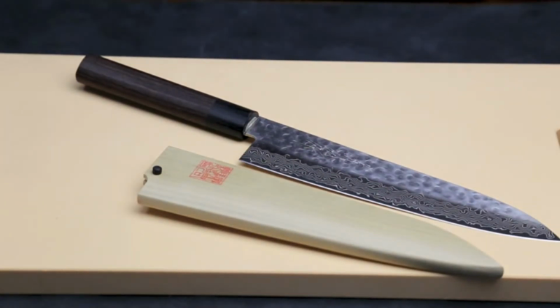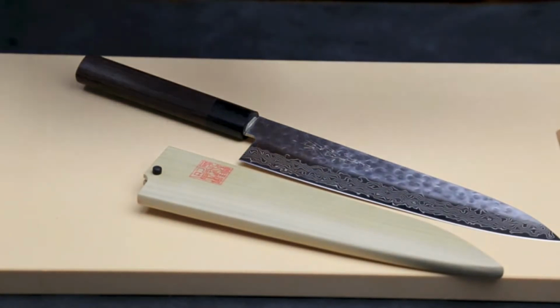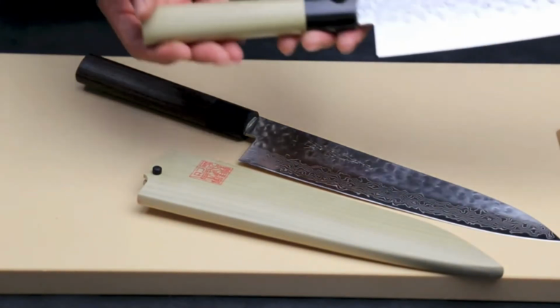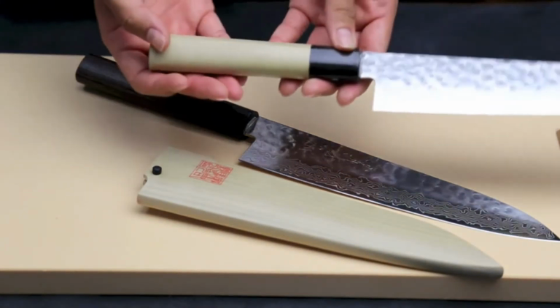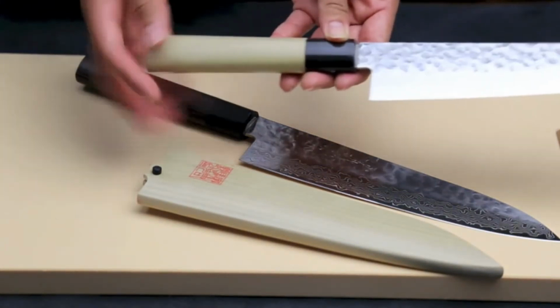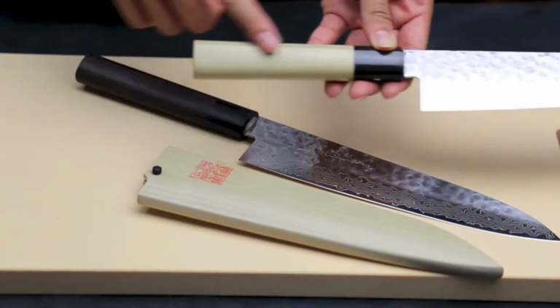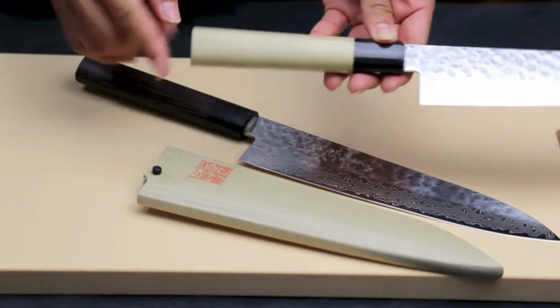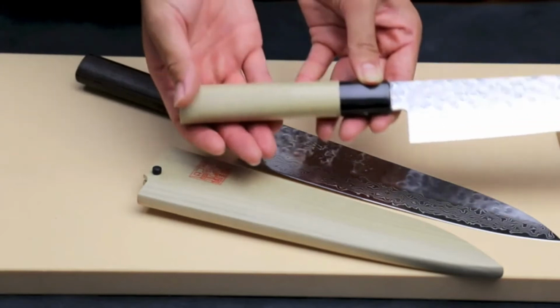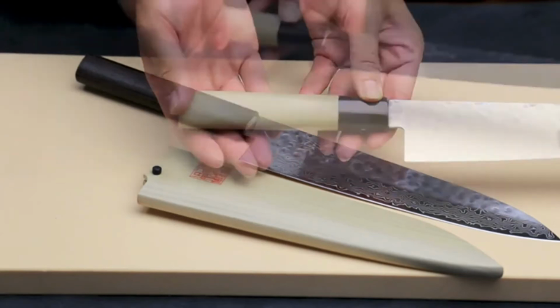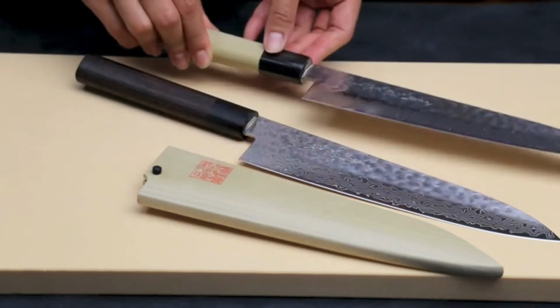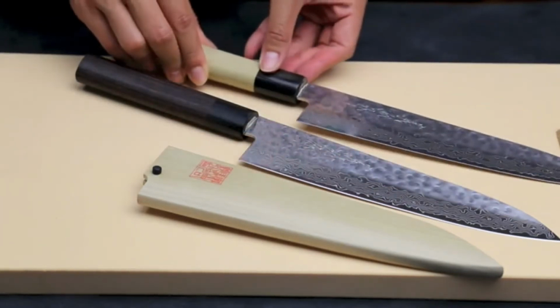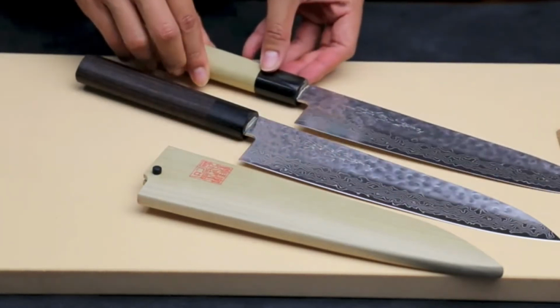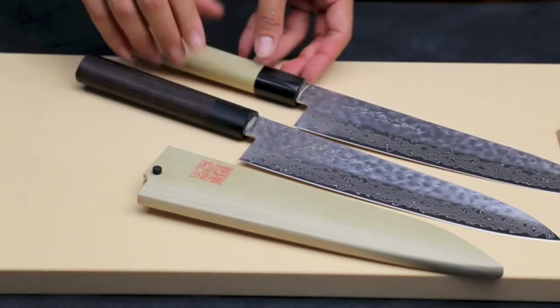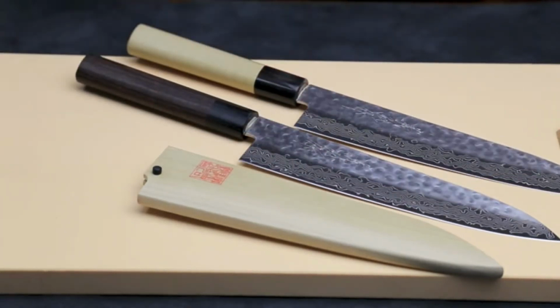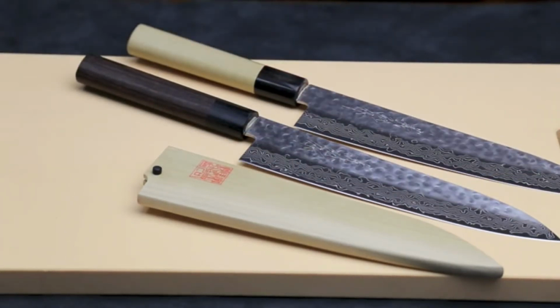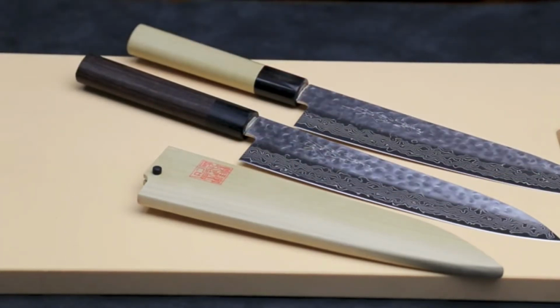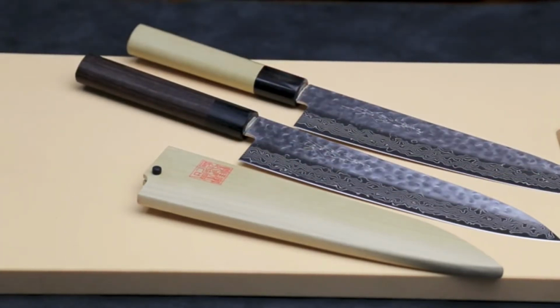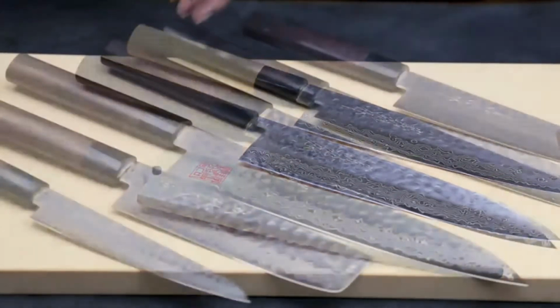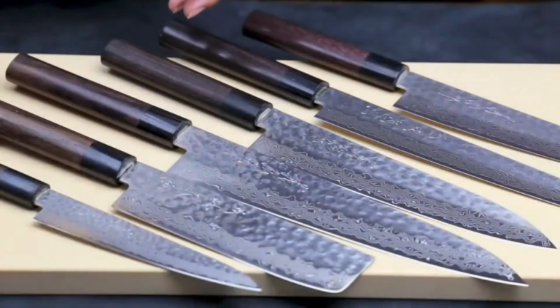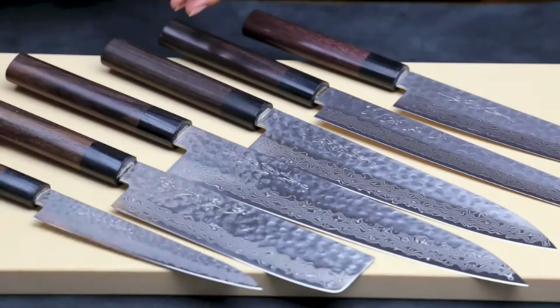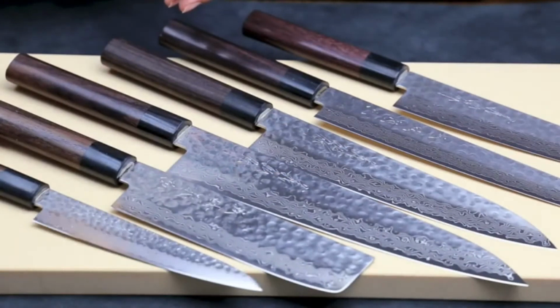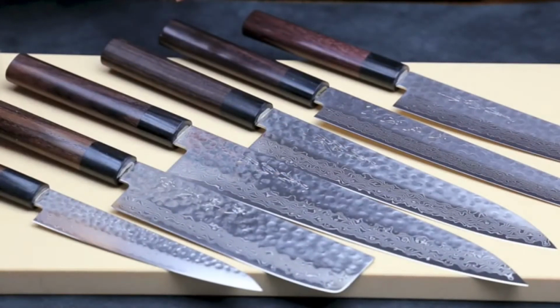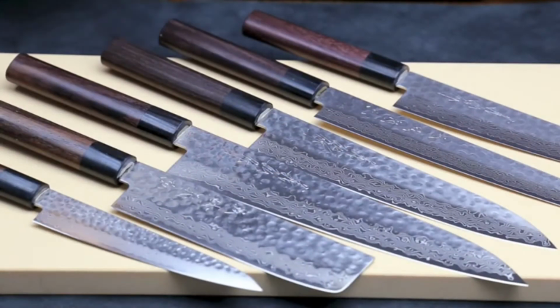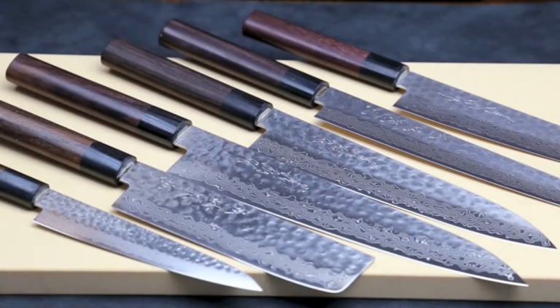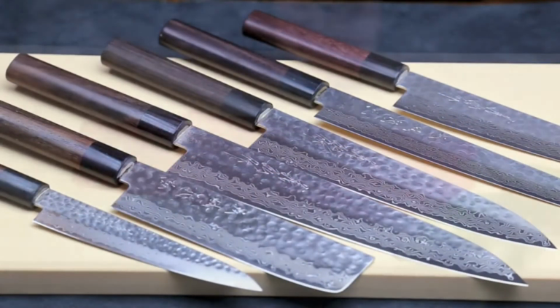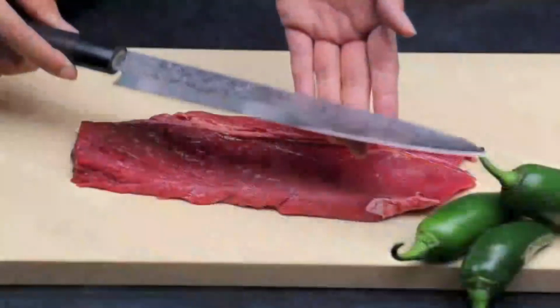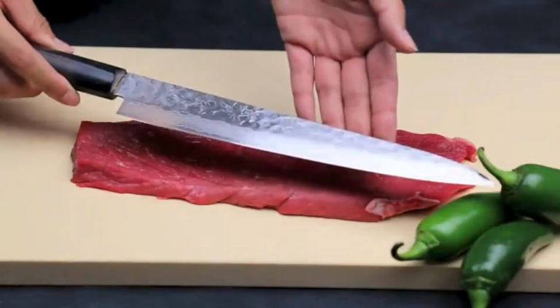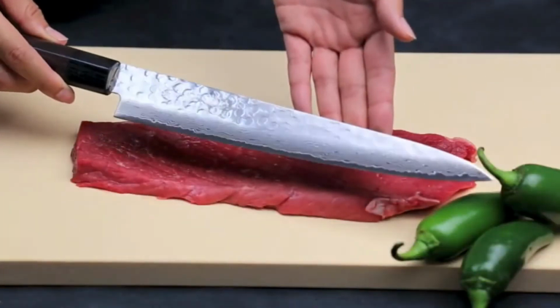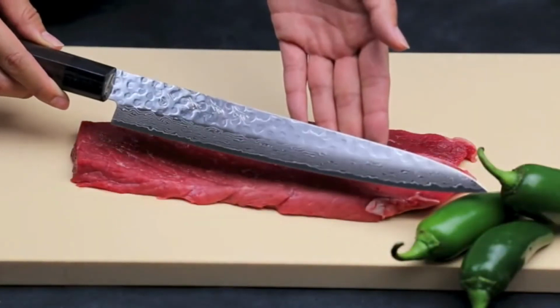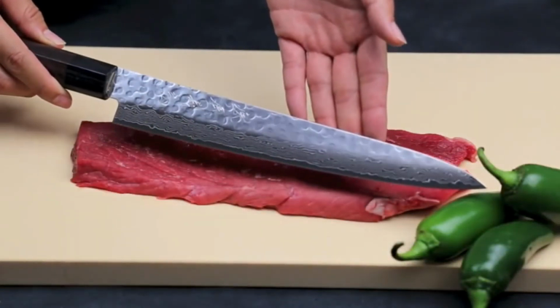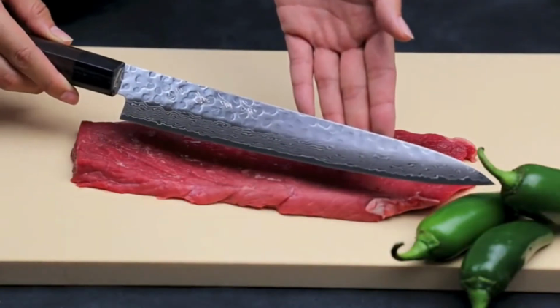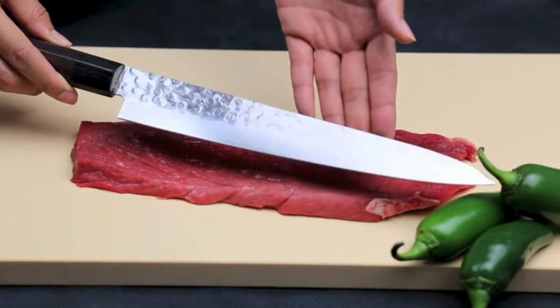The series also comes with a magnolia wood handle and offers a variety of knives such as Gyuto, Sujihiki, Santoku, and Nakiri. This right here is a 240mm Sujihiki knife.